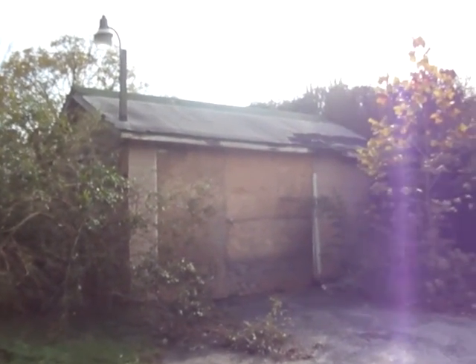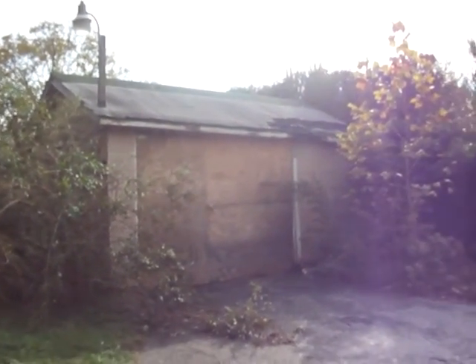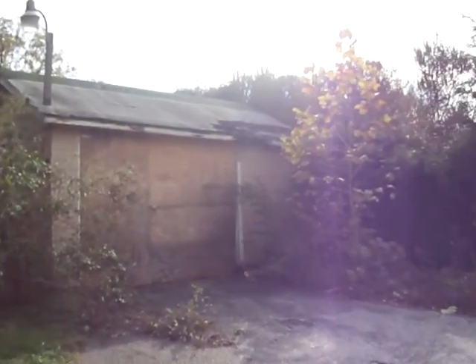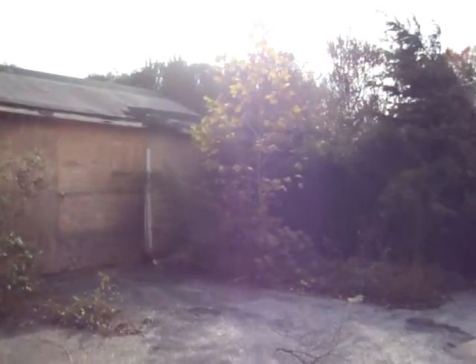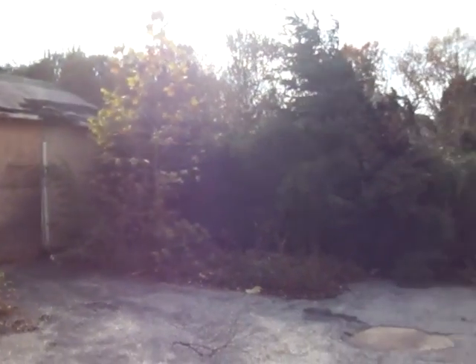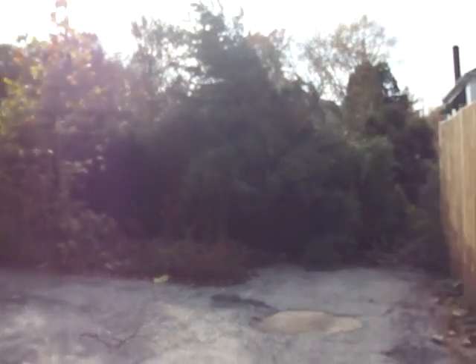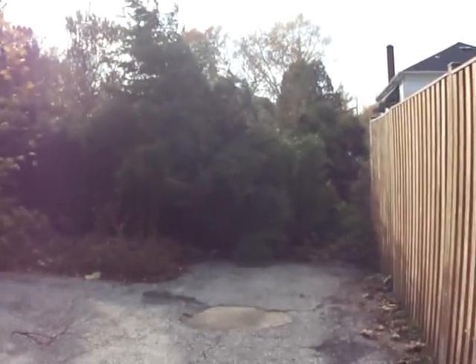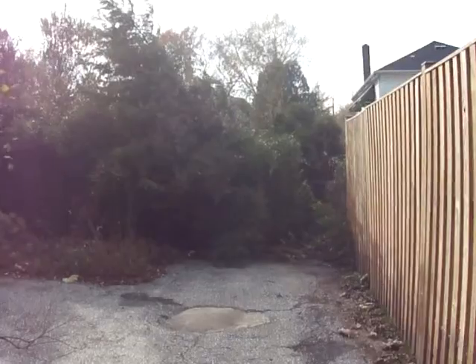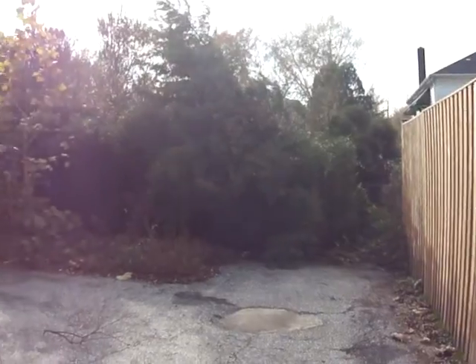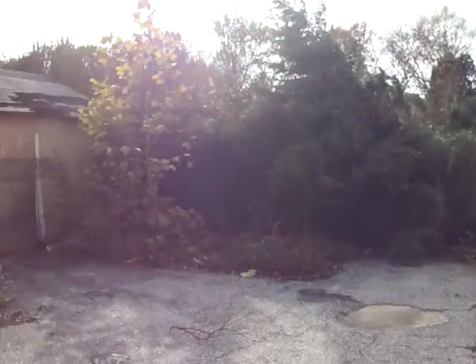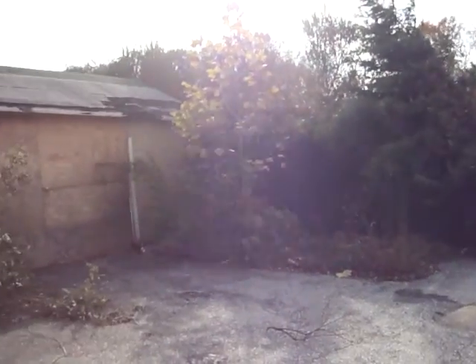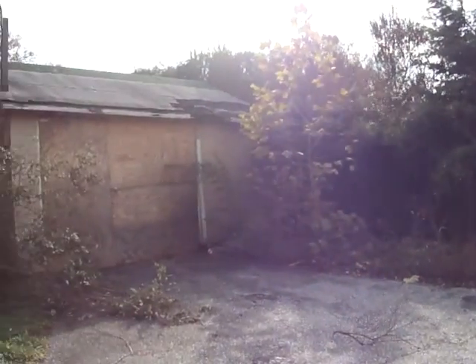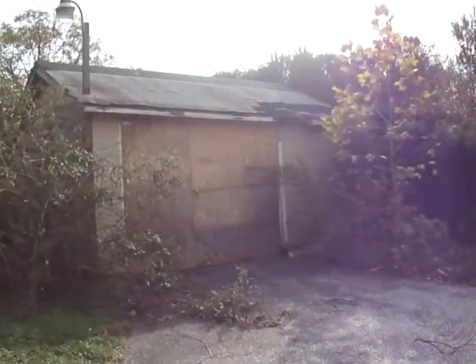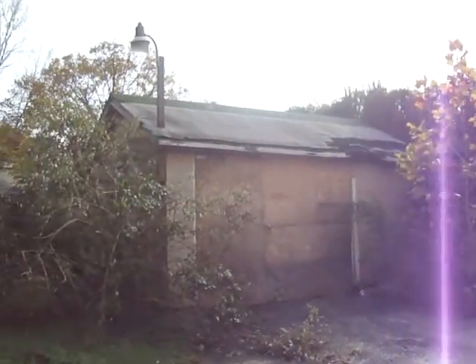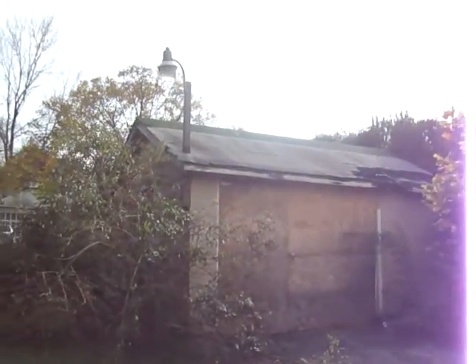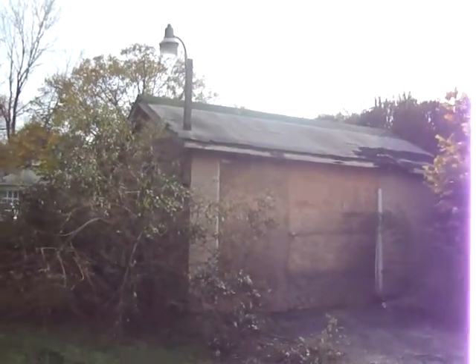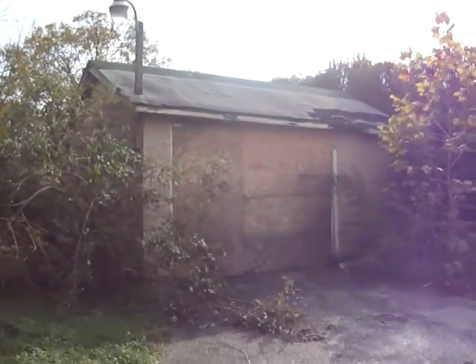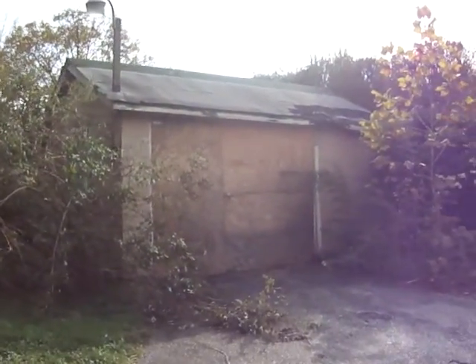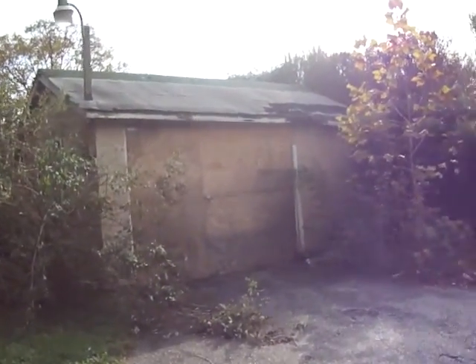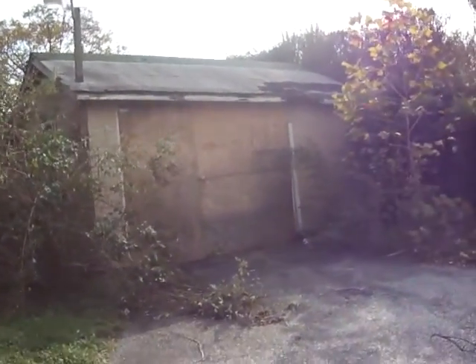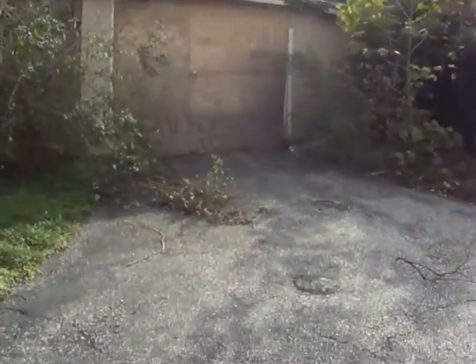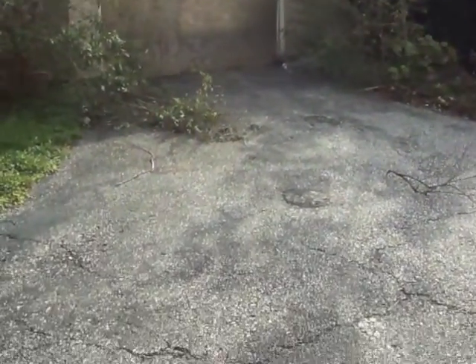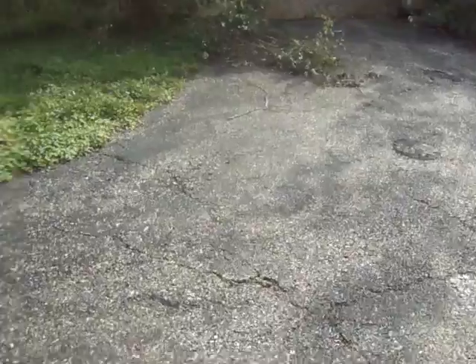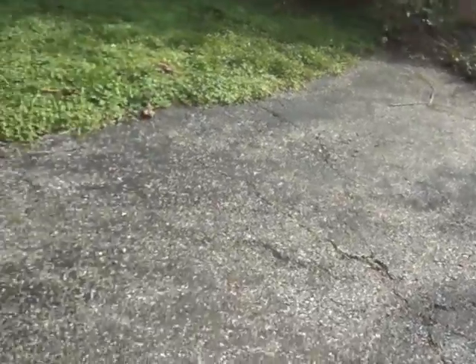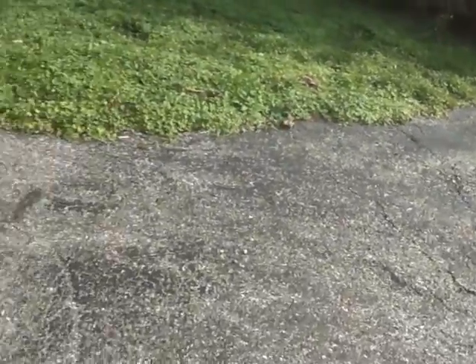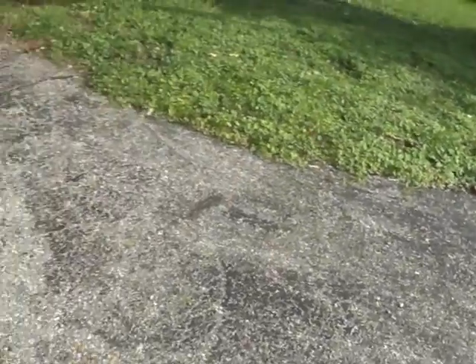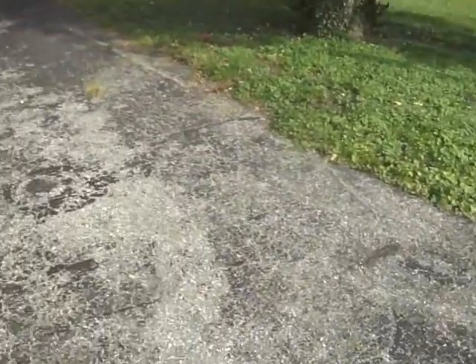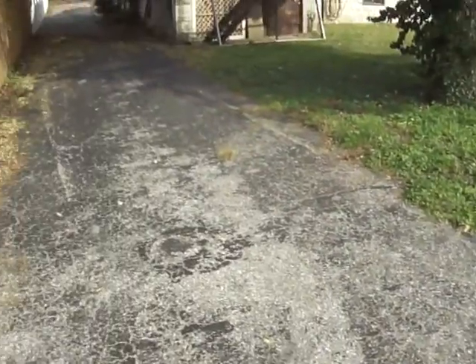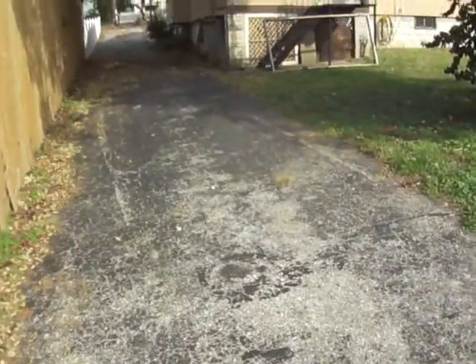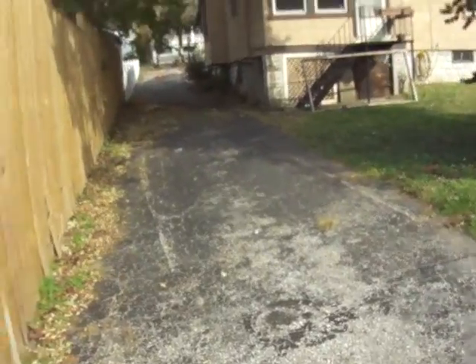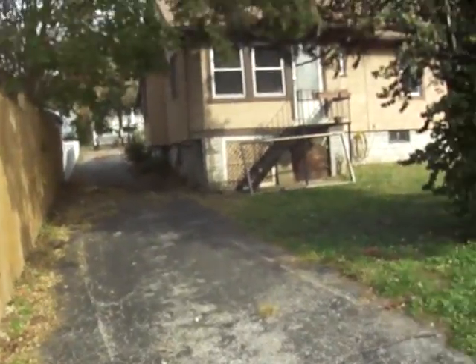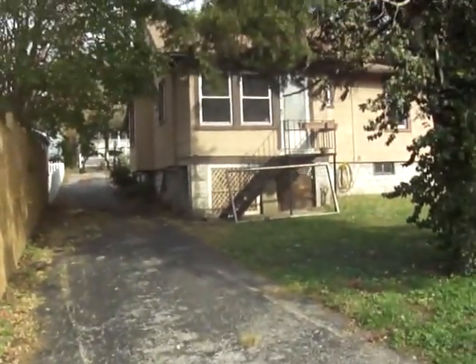The reason why I'm starting from the back is I want to show you the roof. But I might as well show you — you've got a garage shed here that needs some work. Nice paved driveway though.